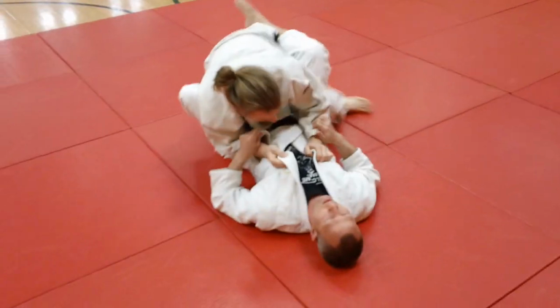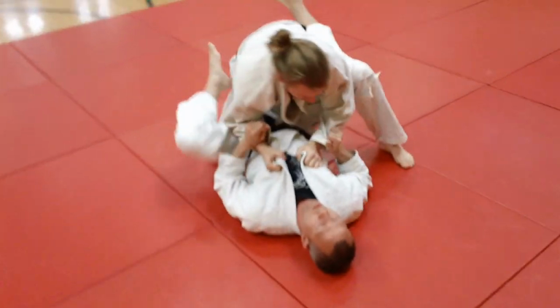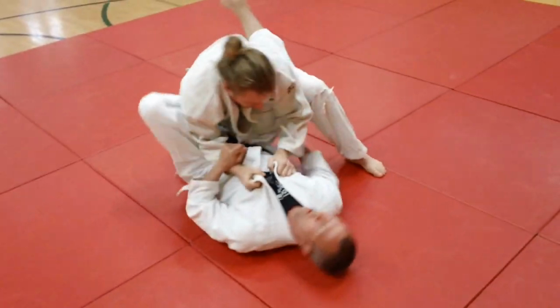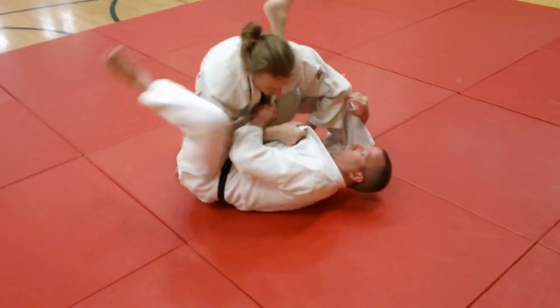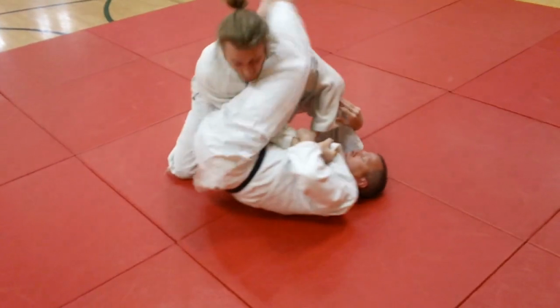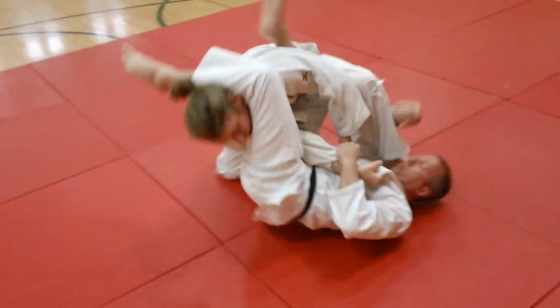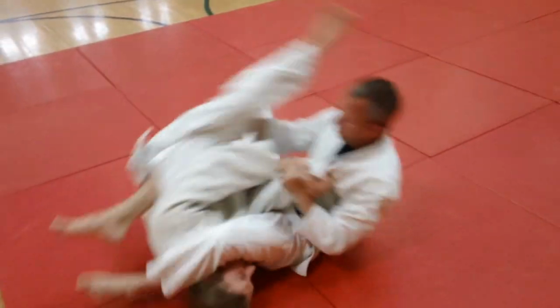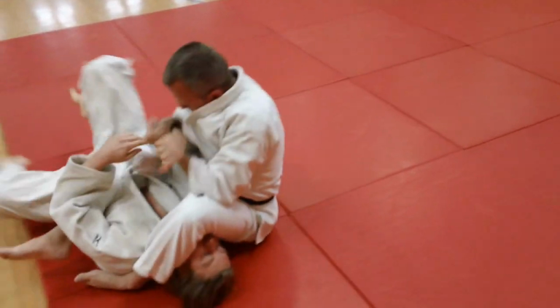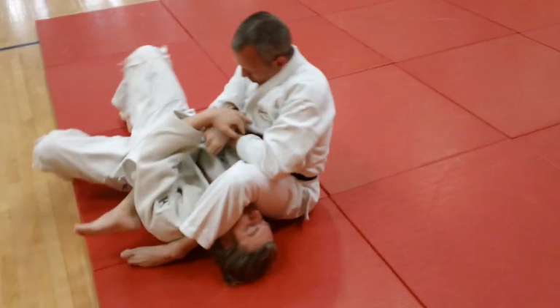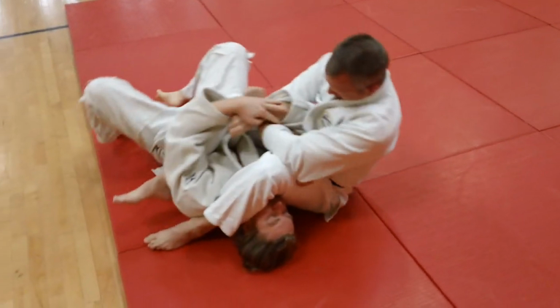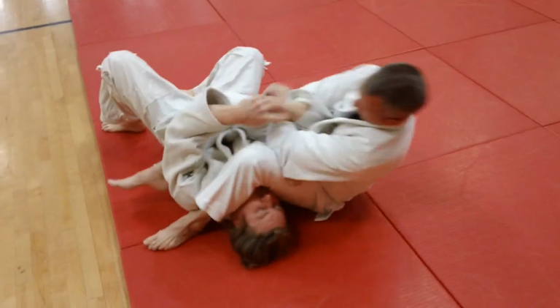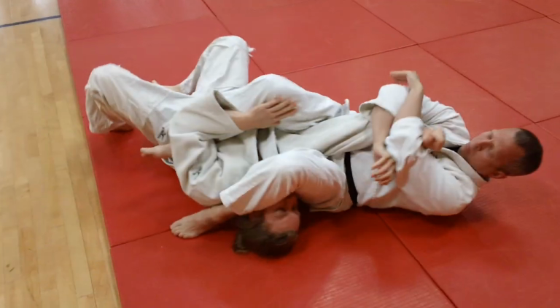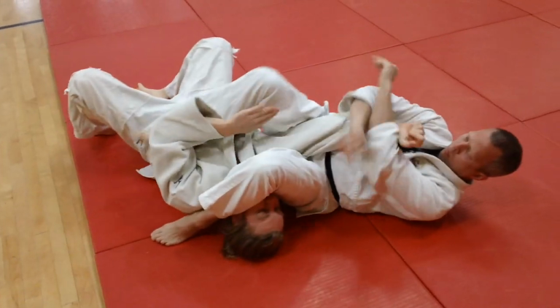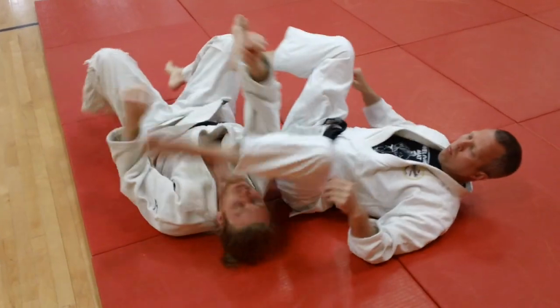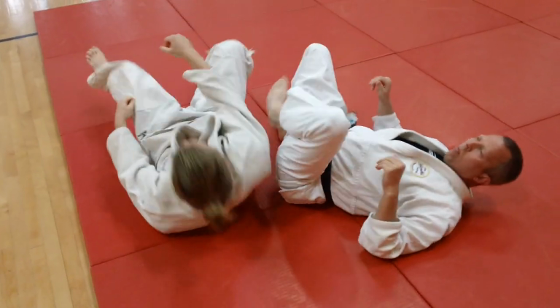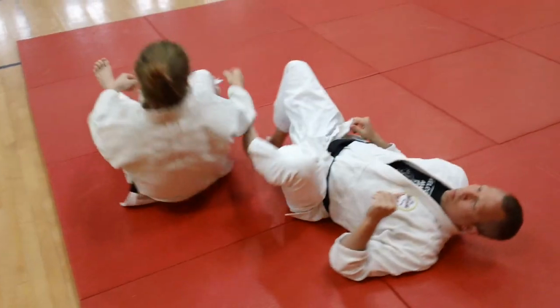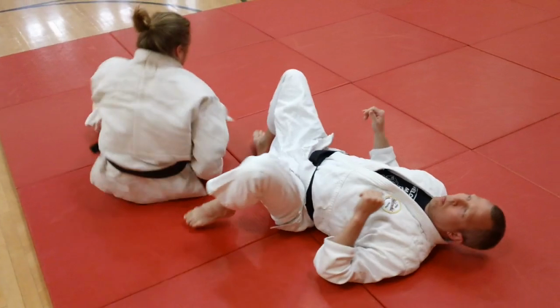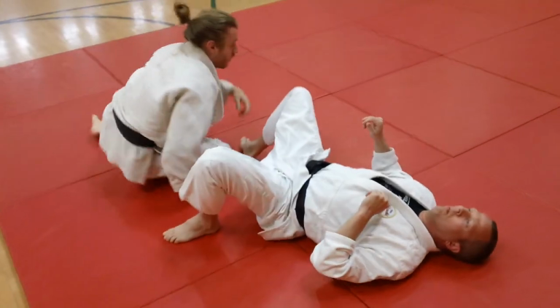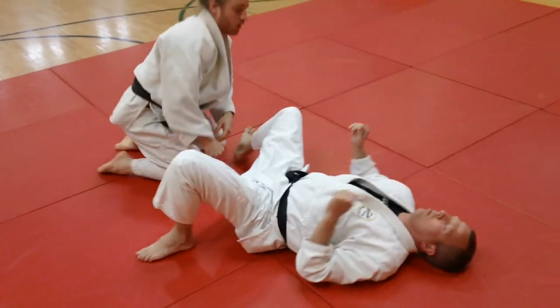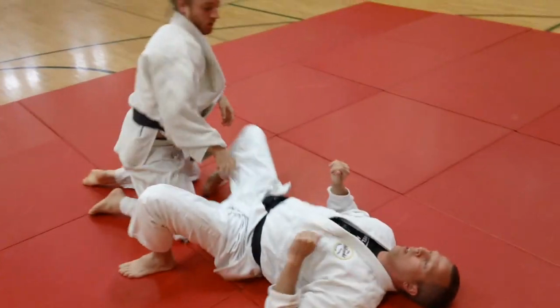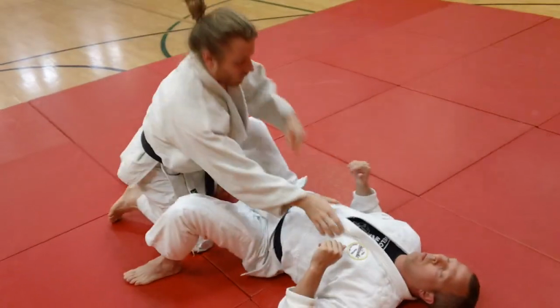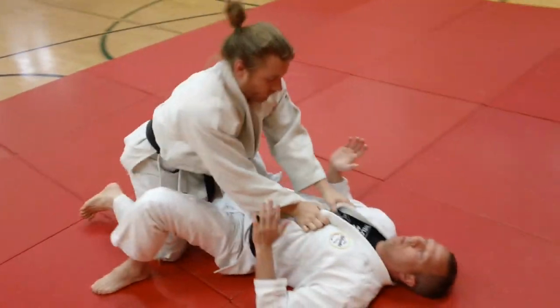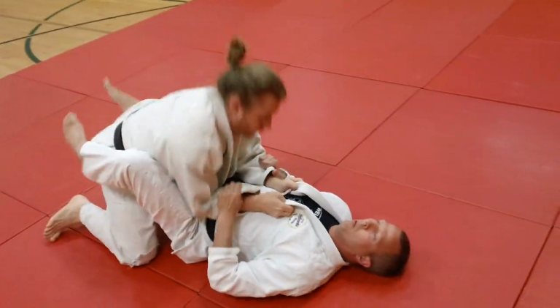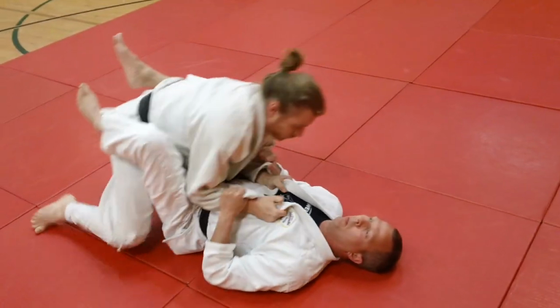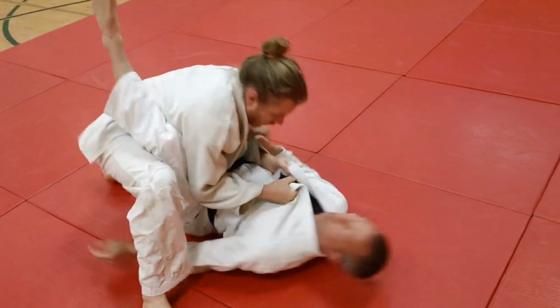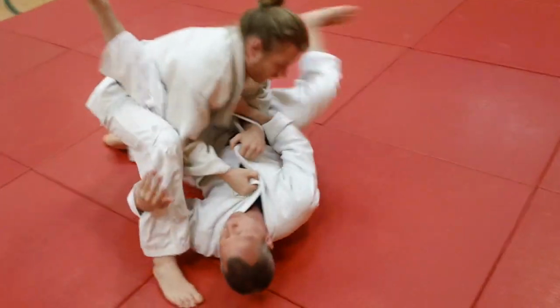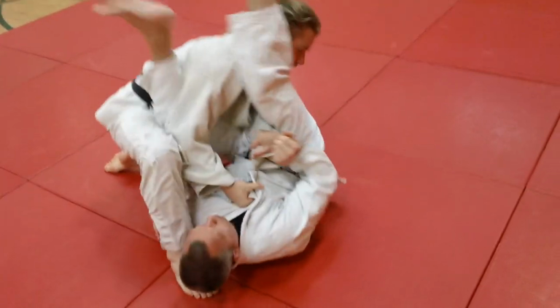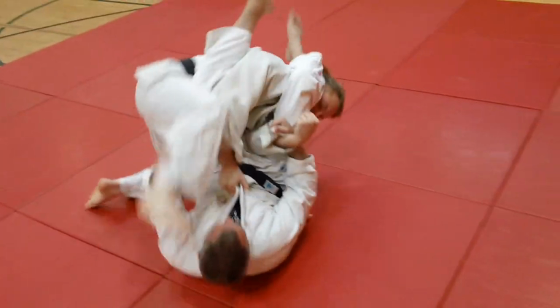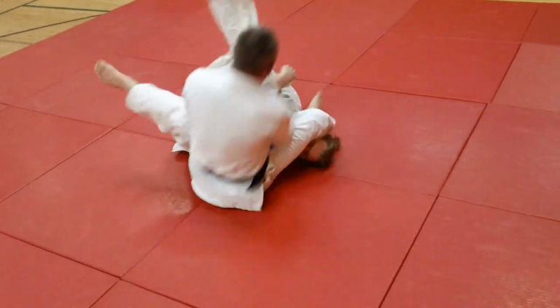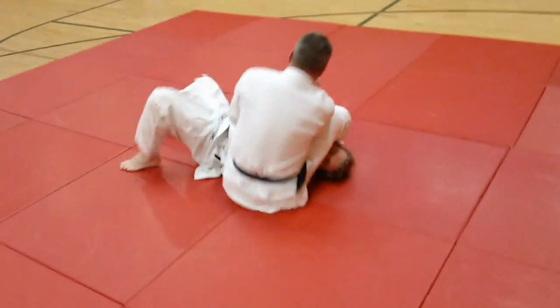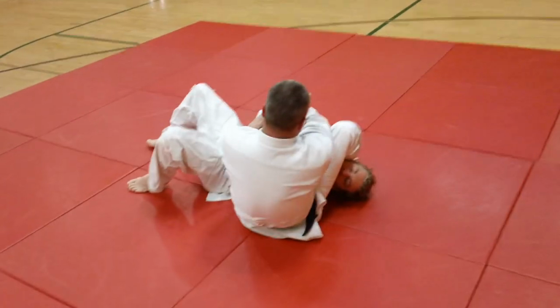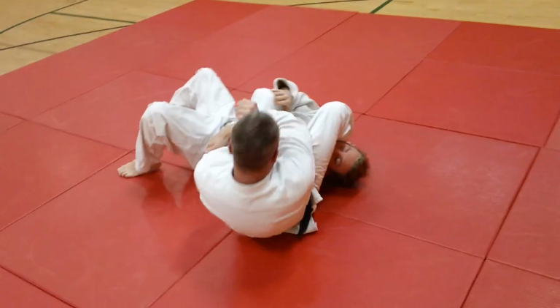When he pops up — he might pop up to pass the guard or something — and you catch it. As soon as Mike feels Ben move his knee up, he spins under and catches it. One more time: the basic way to do that — pop up, spin under, and catch it.